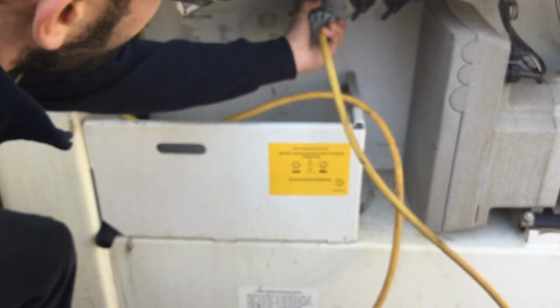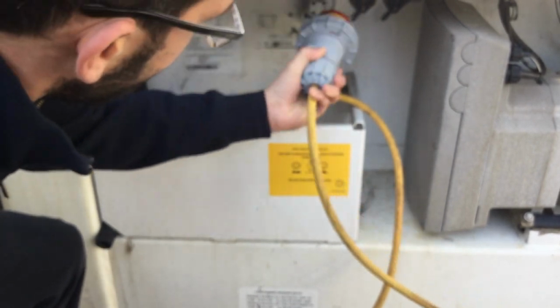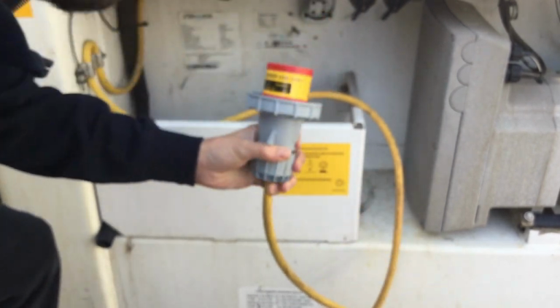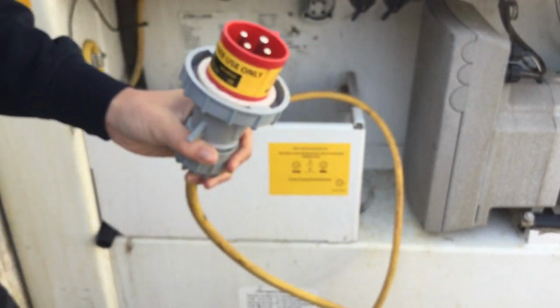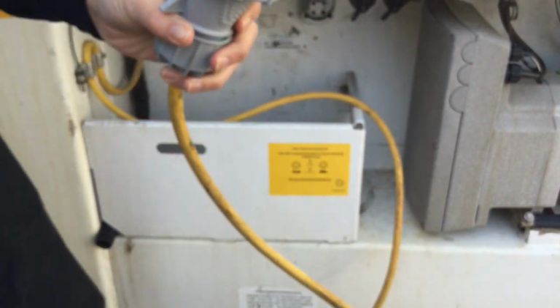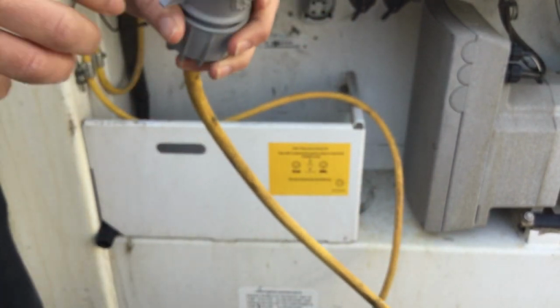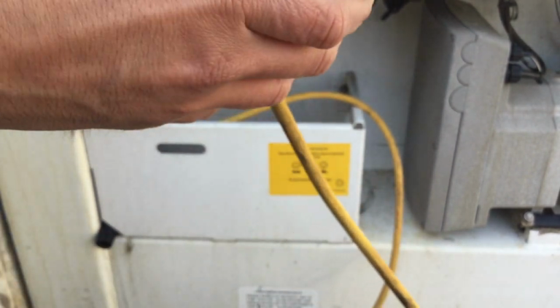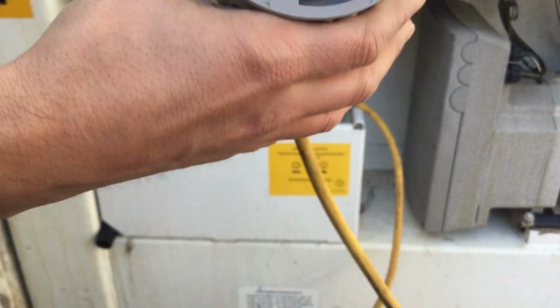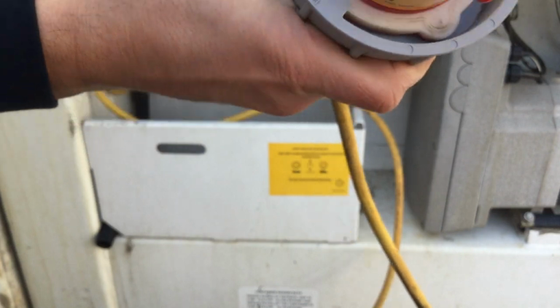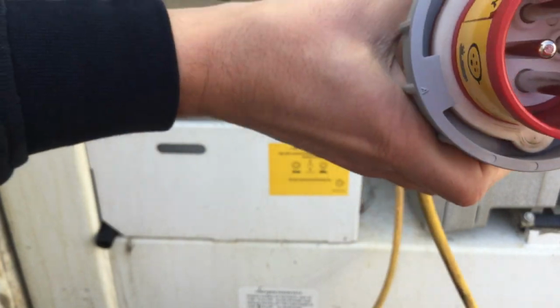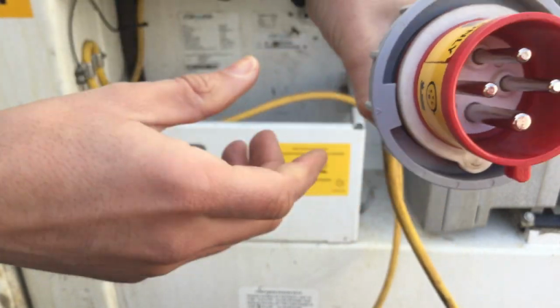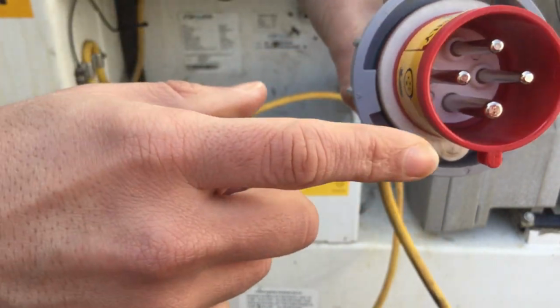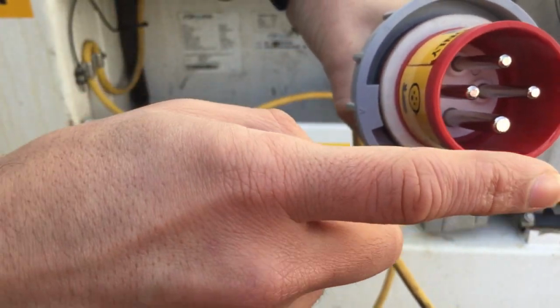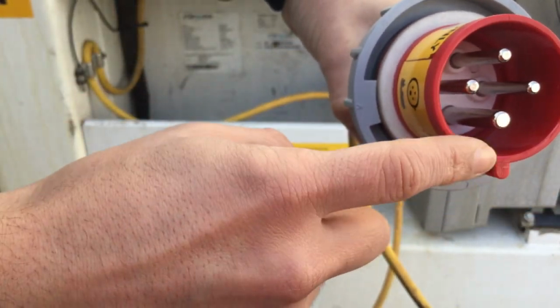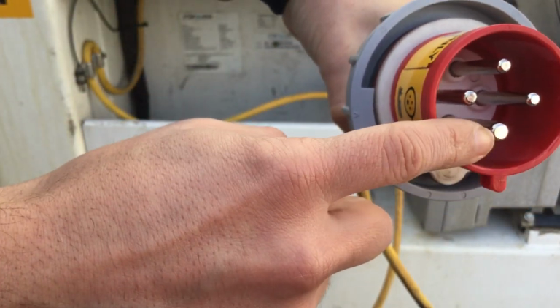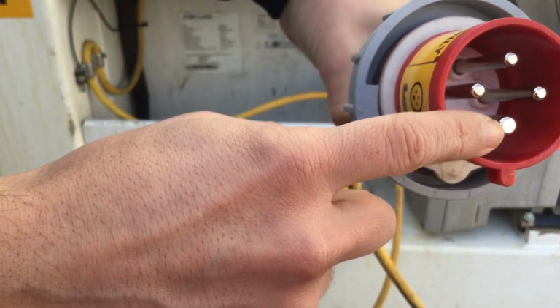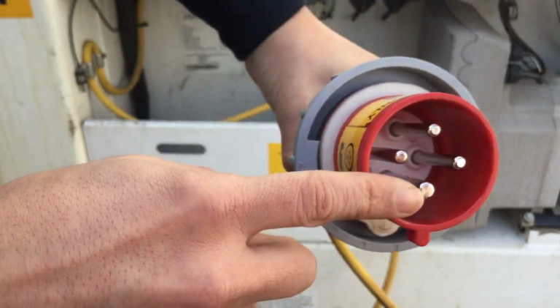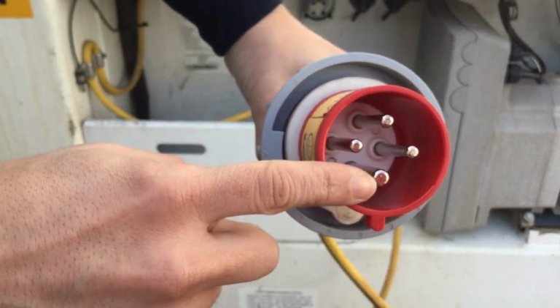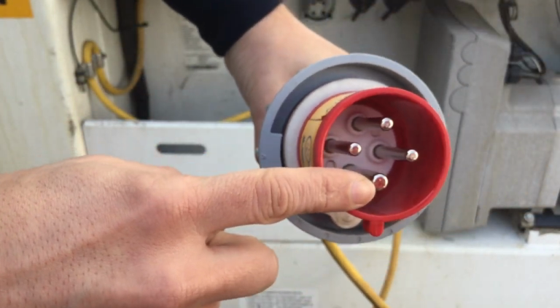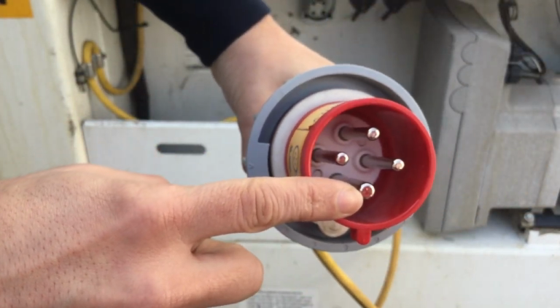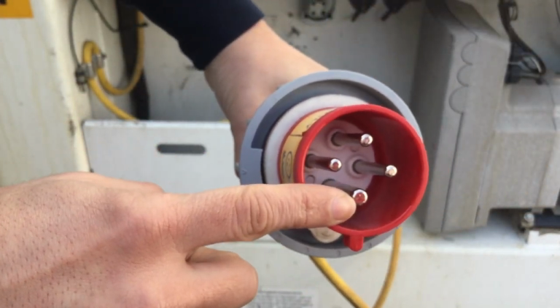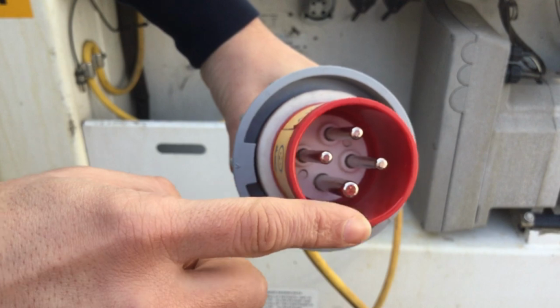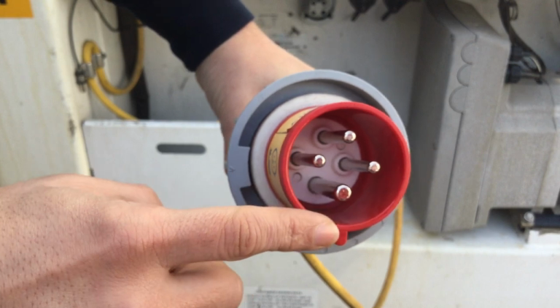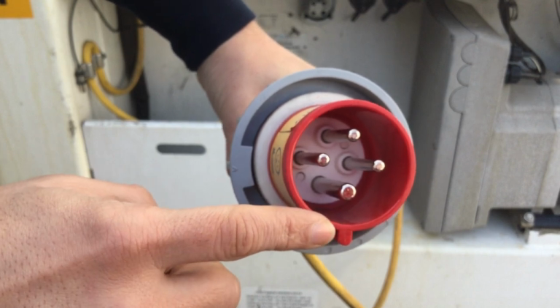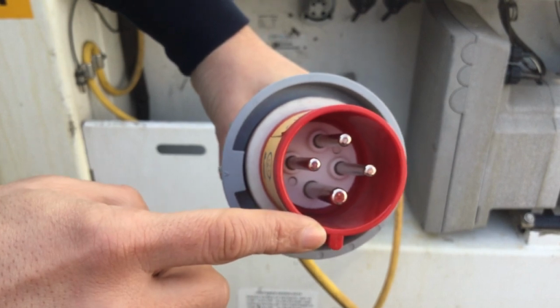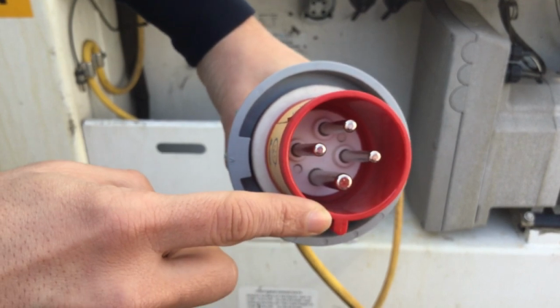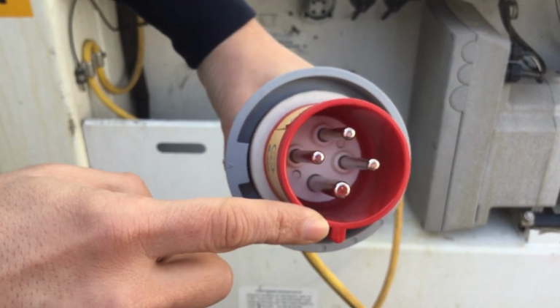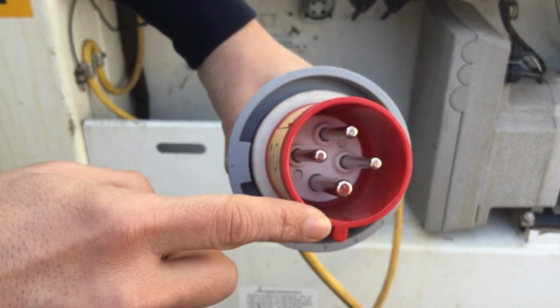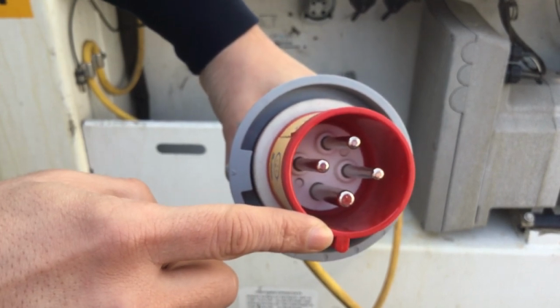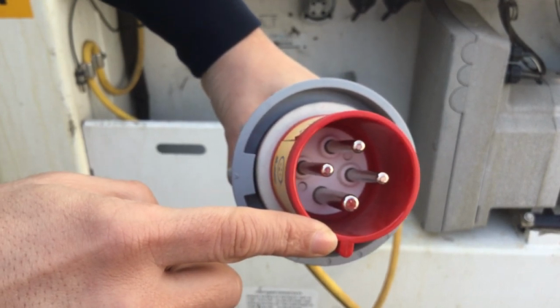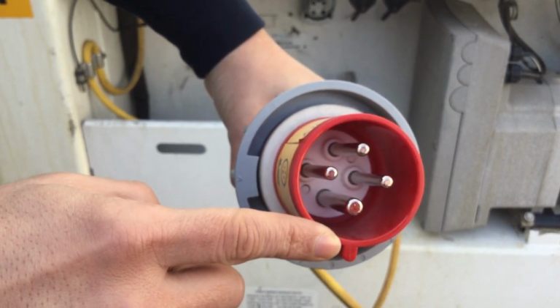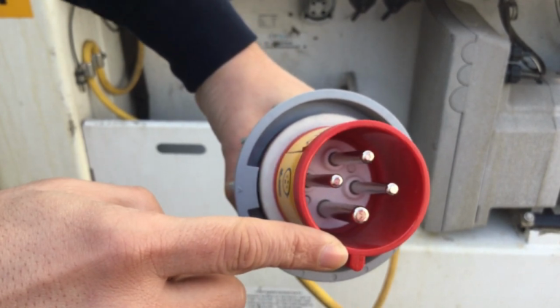It is a very simple operation. And now we have the earth pin matching with the safety pin.